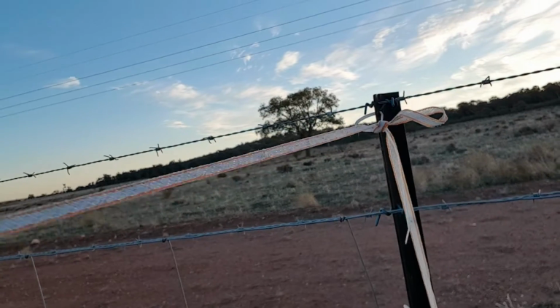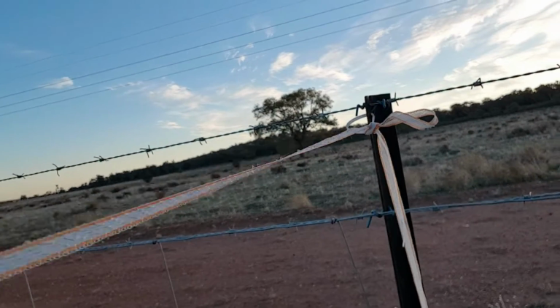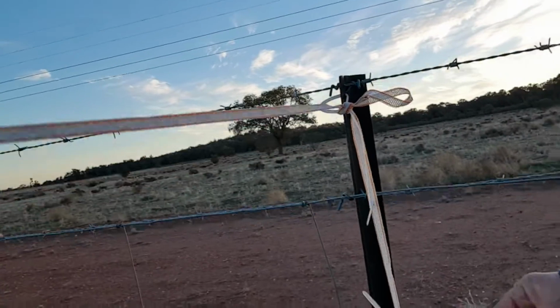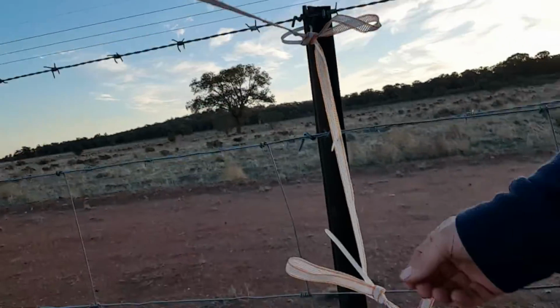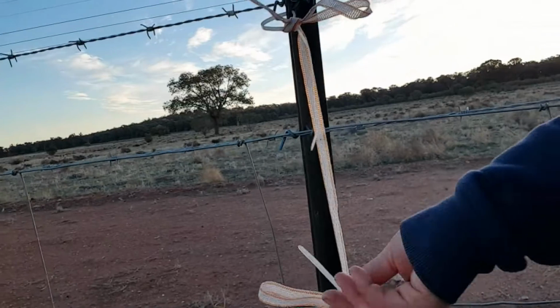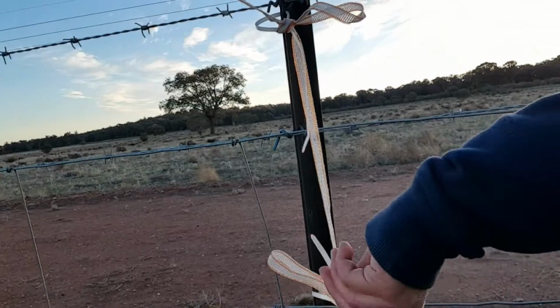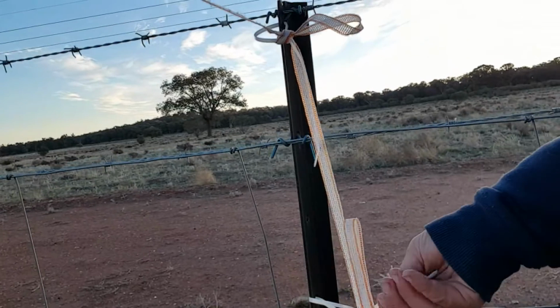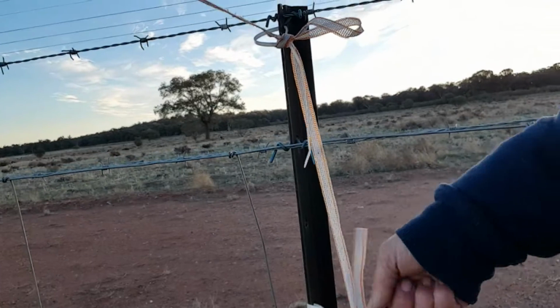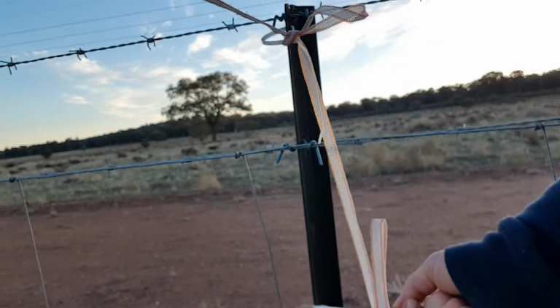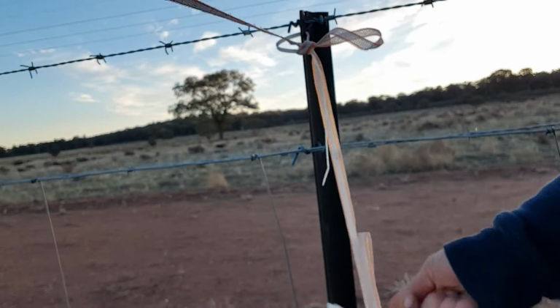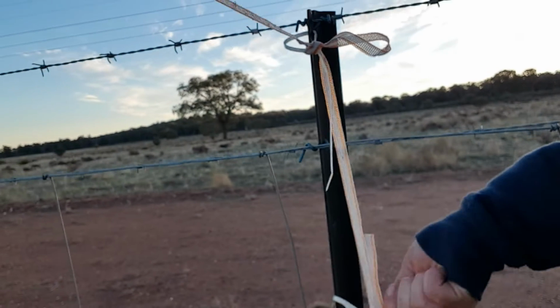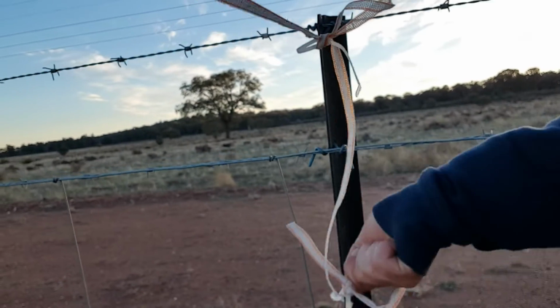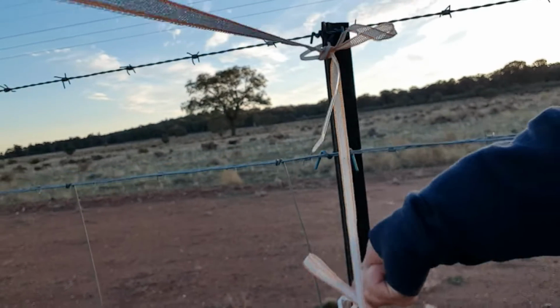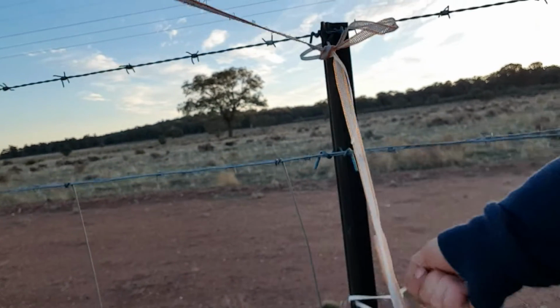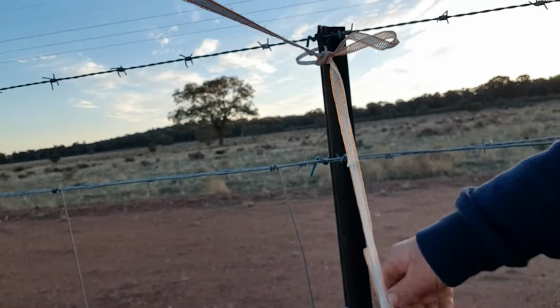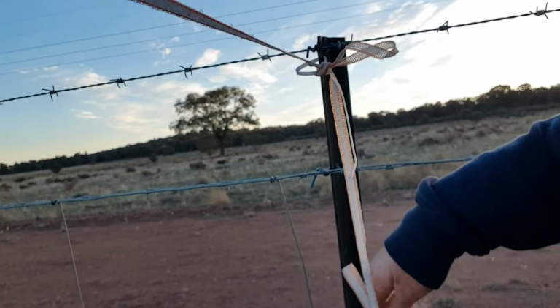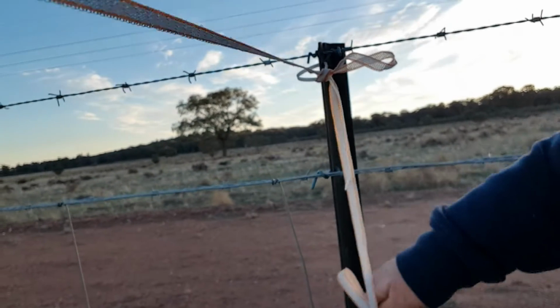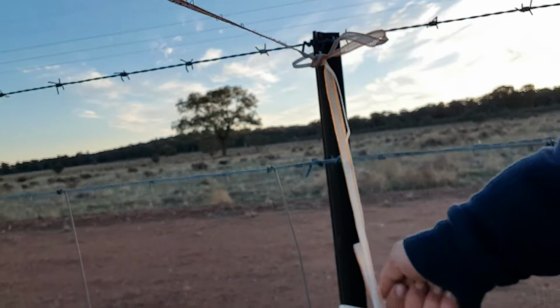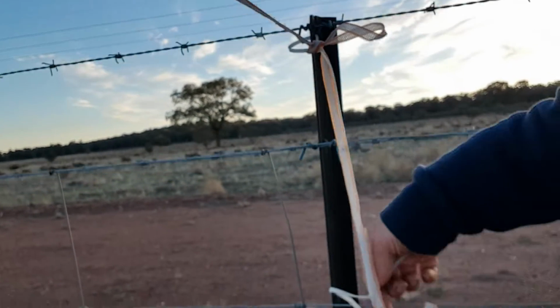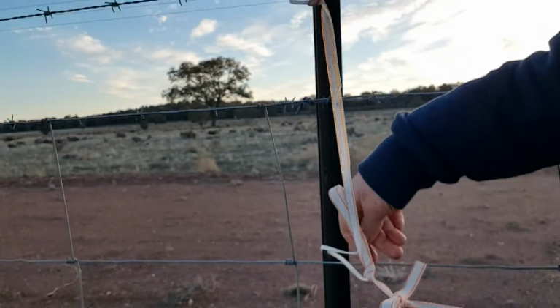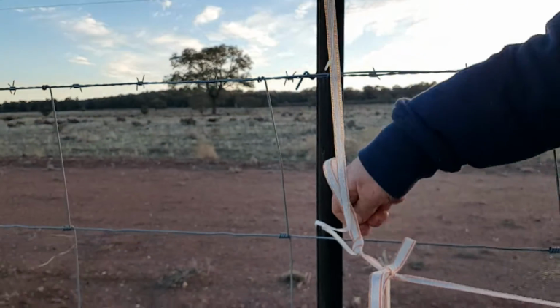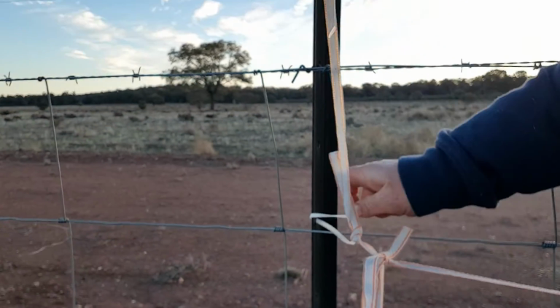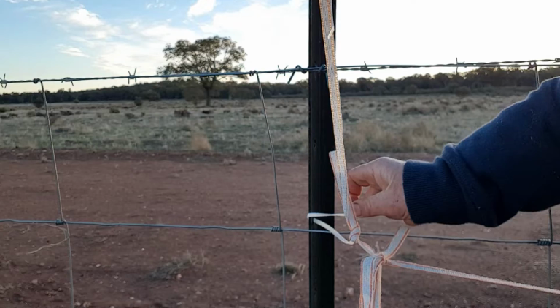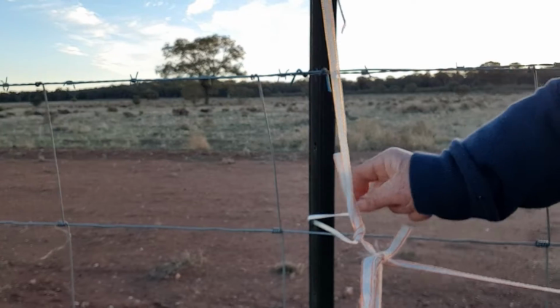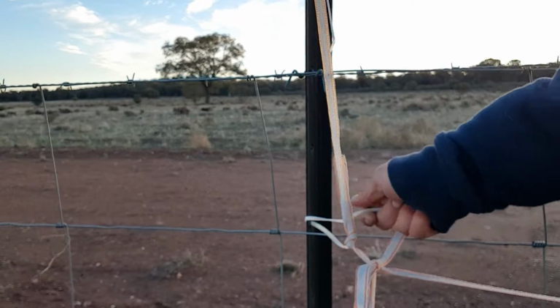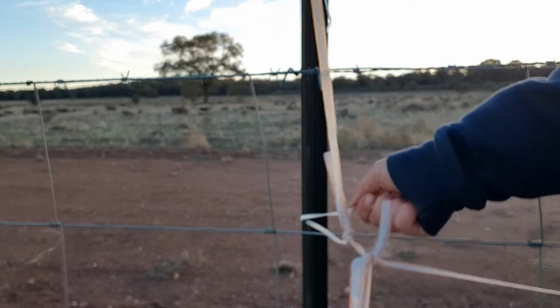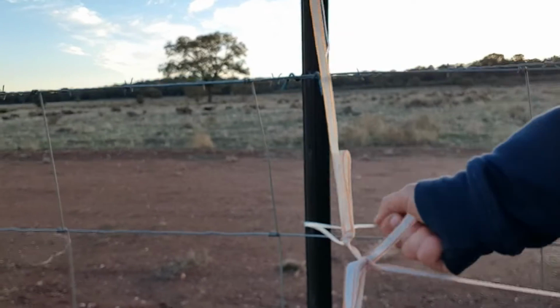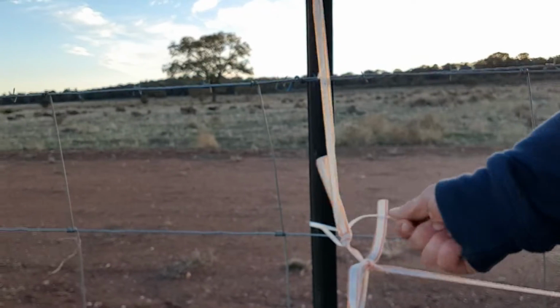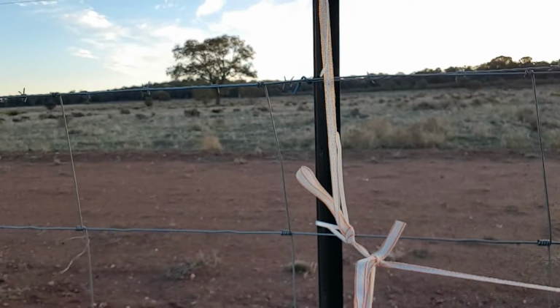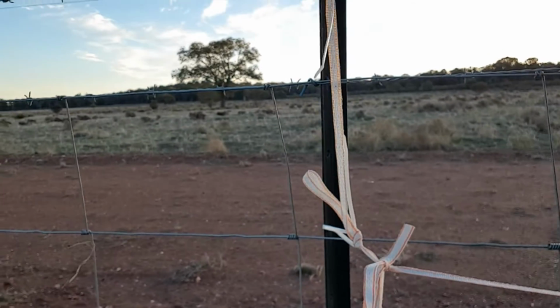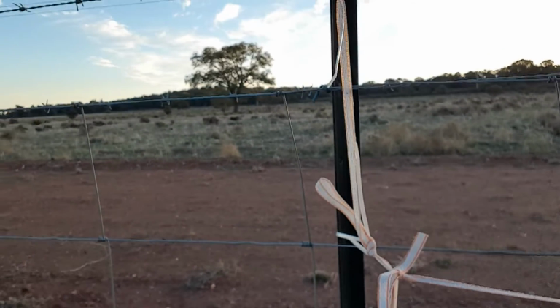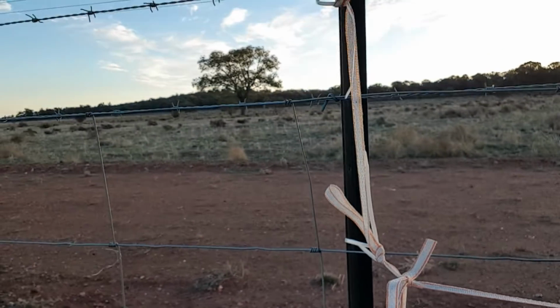Pretty cool, right? Same as this one — just put your zip tie, tighten up your fence. Sweet!